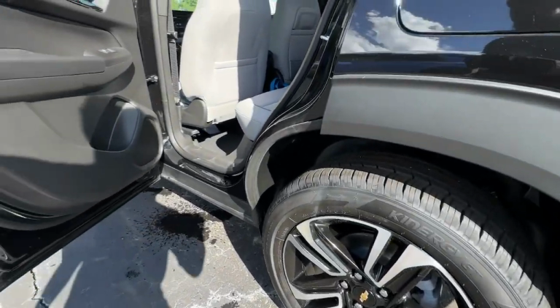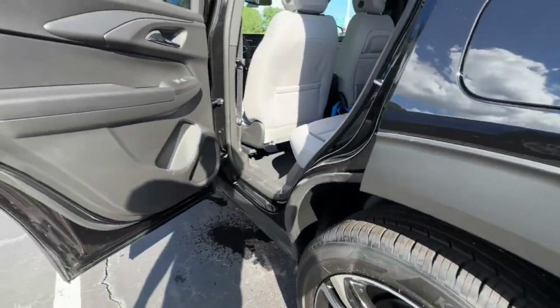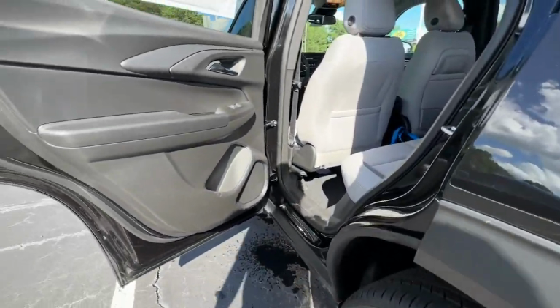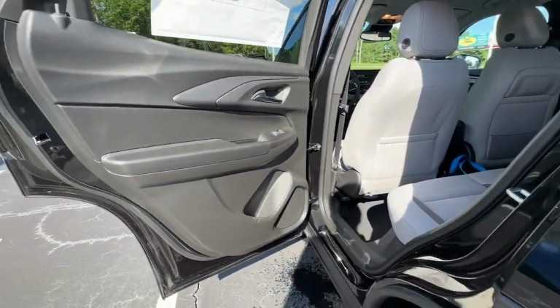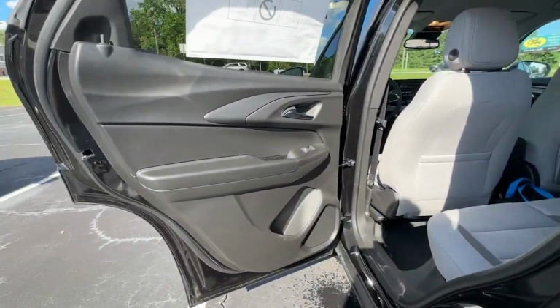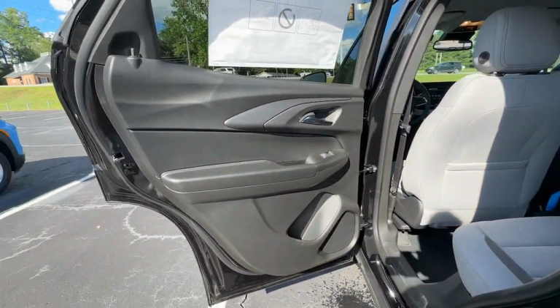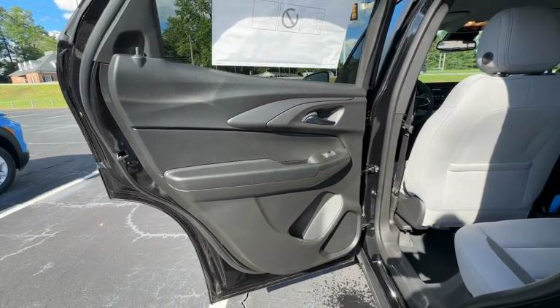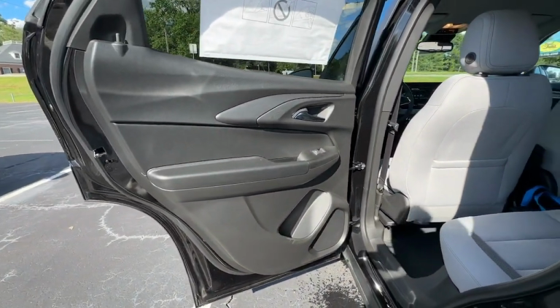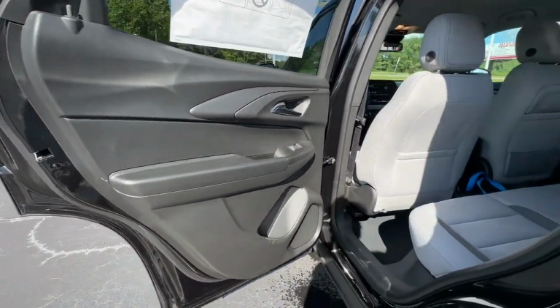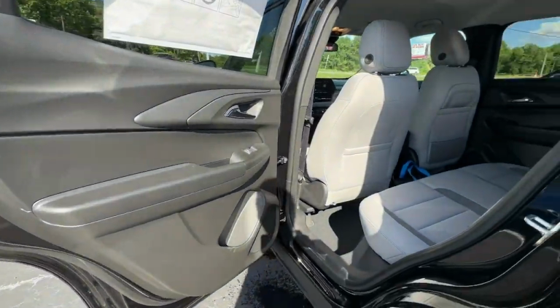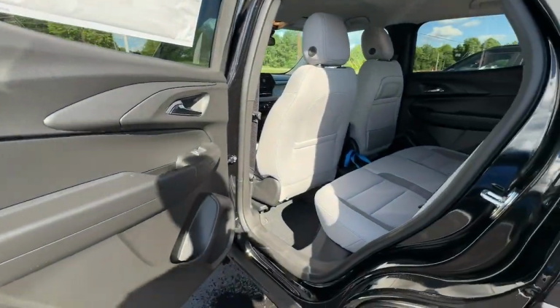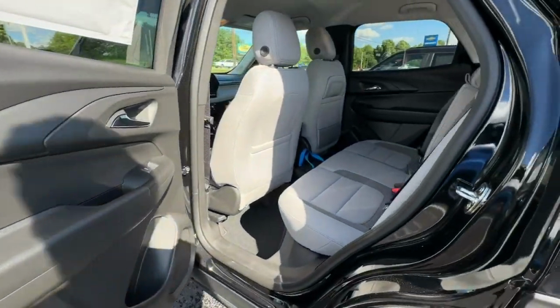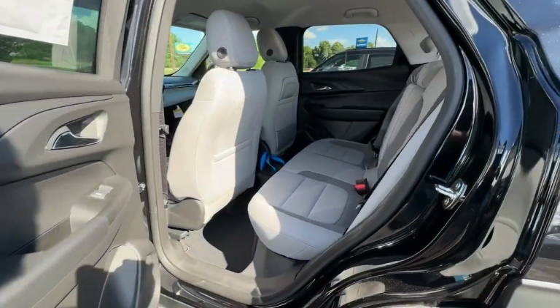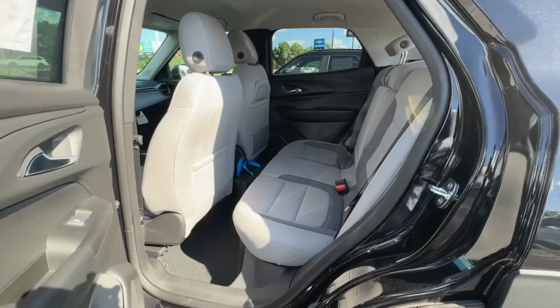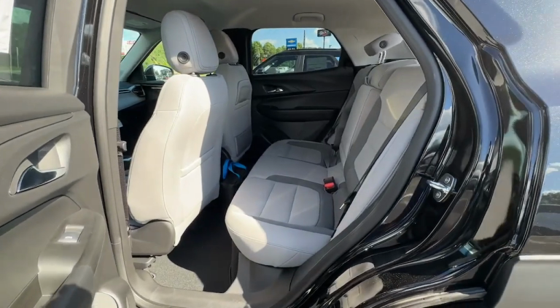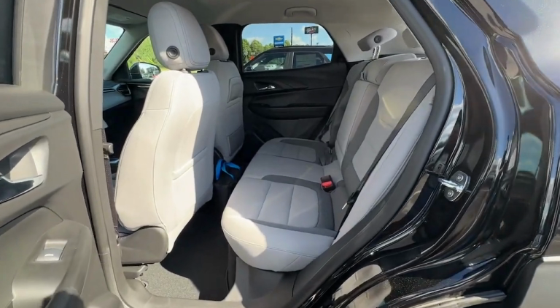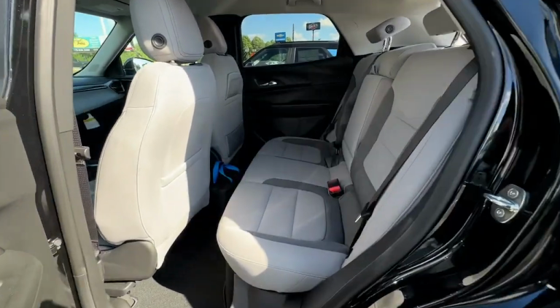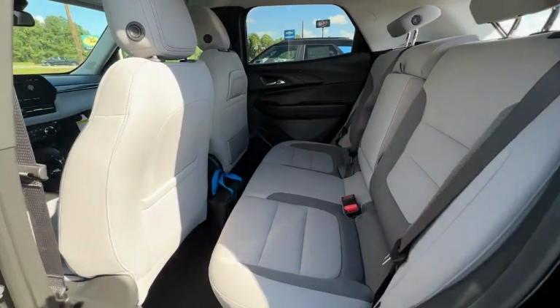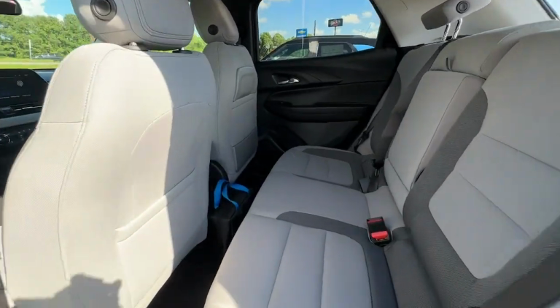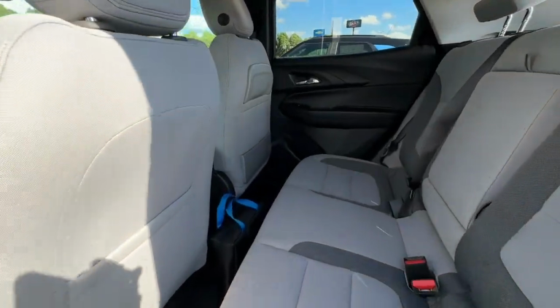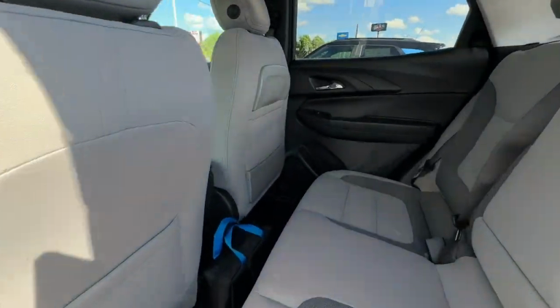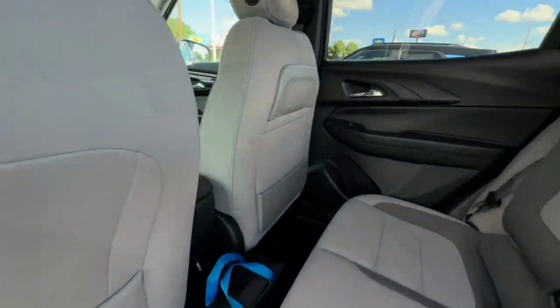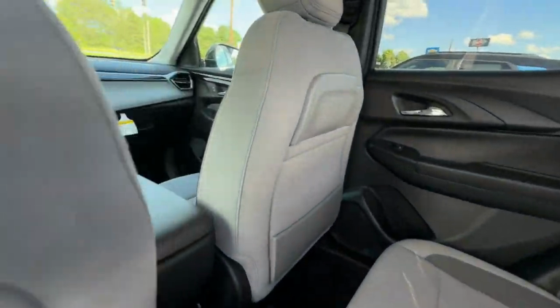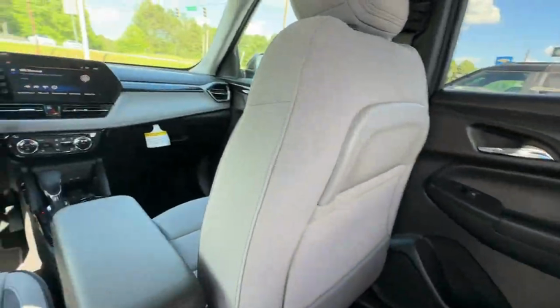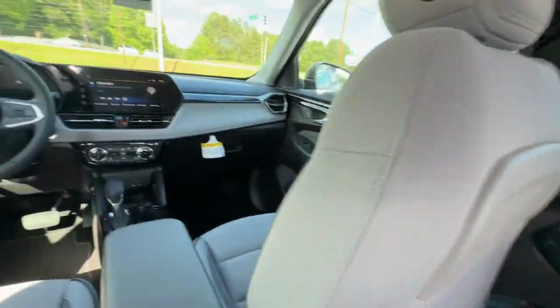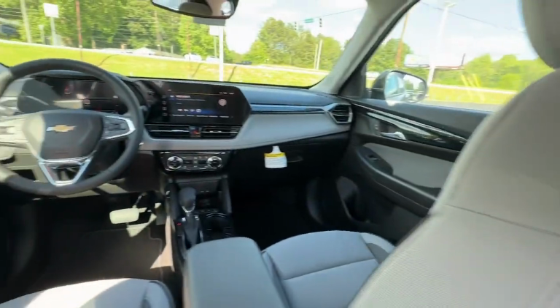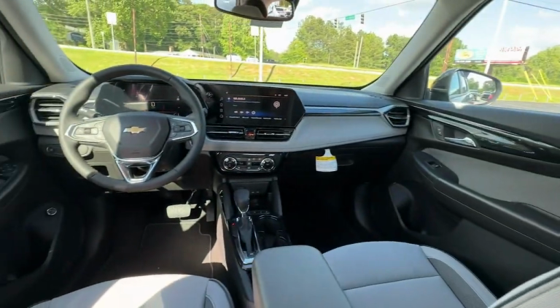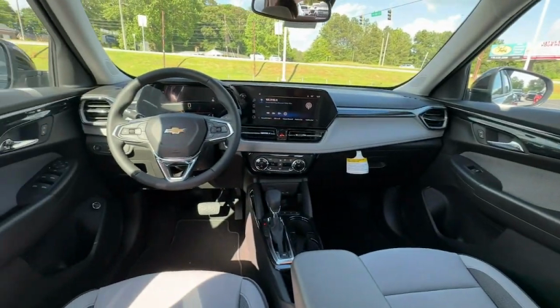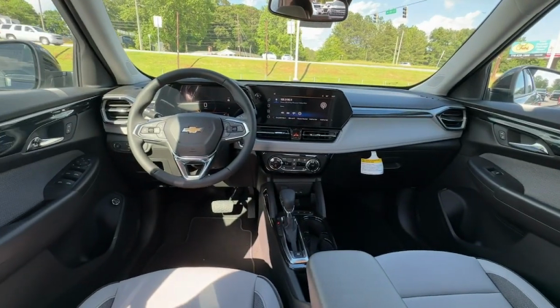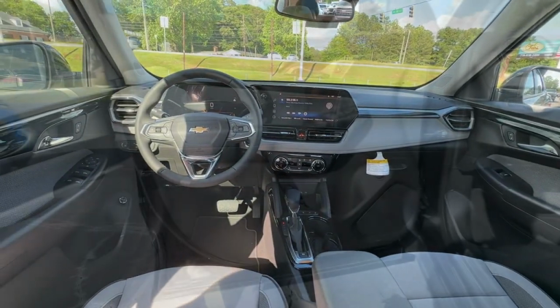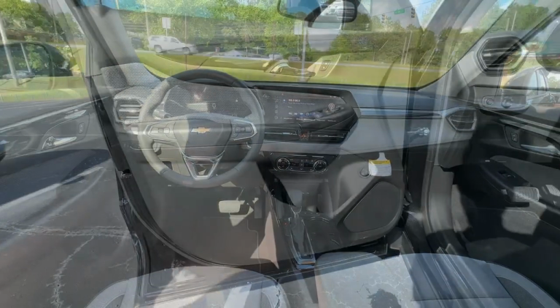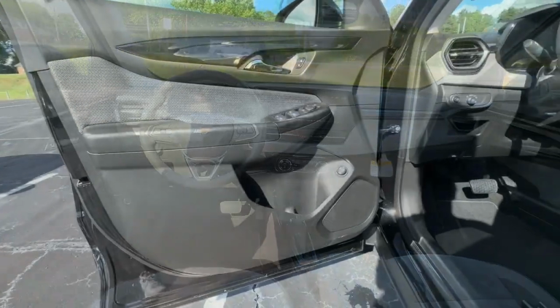Don't miss the chance to enjoy the comfort and convenience of this modern-minded Trailblazer. Our team will give you an outstanding test drive experience. Stop in today.